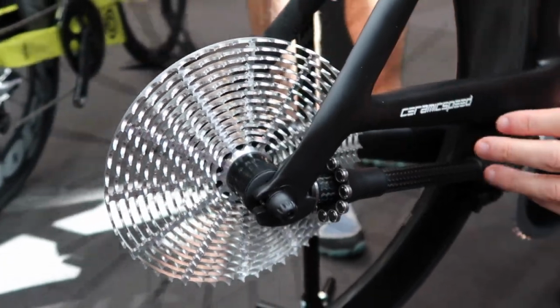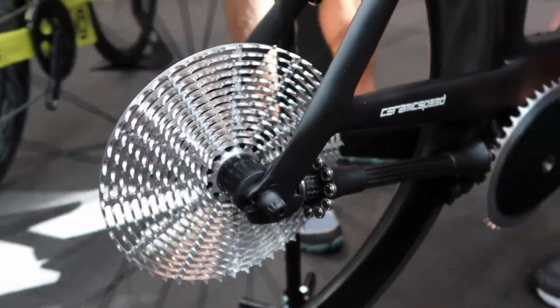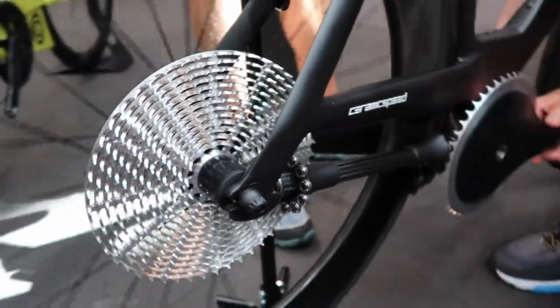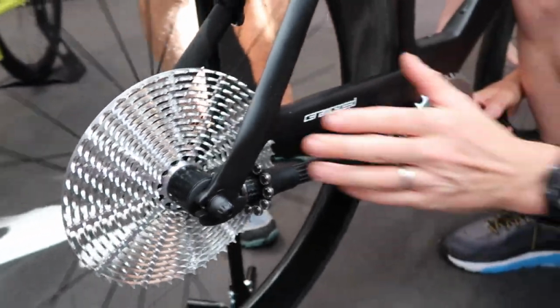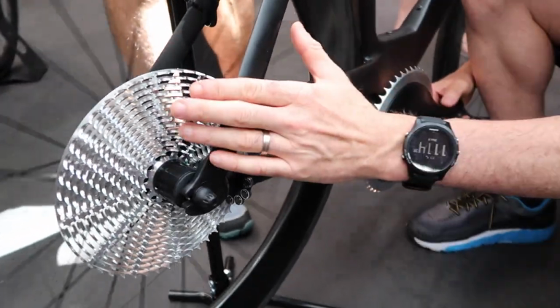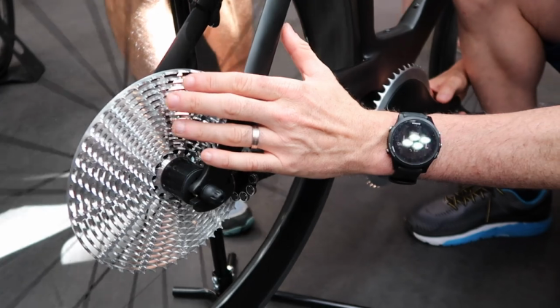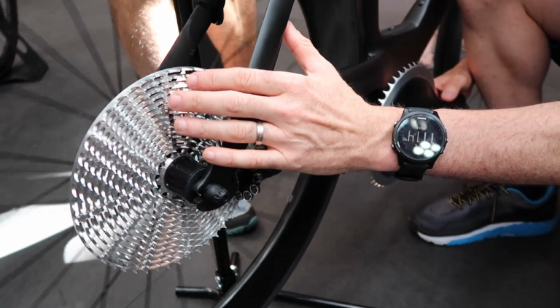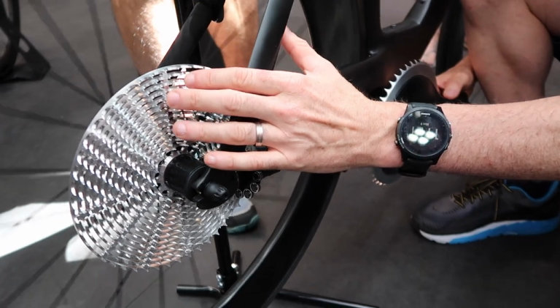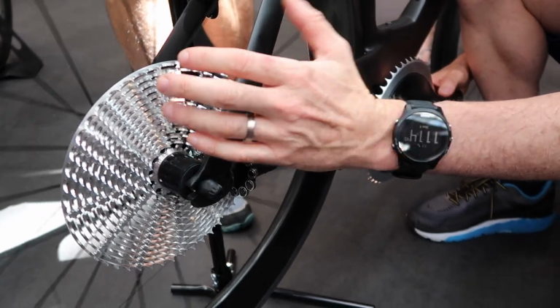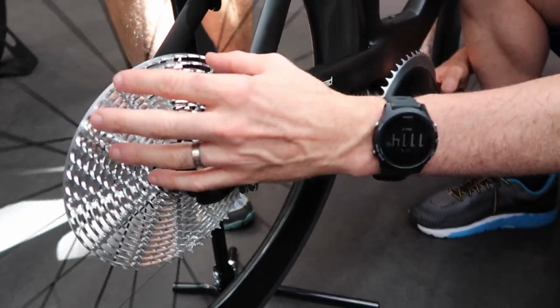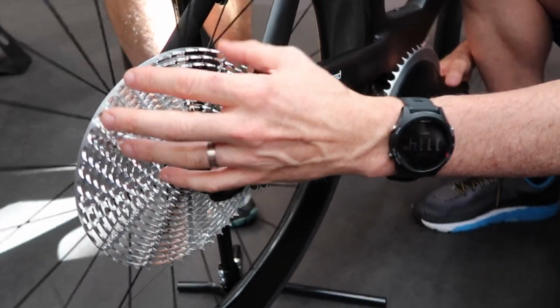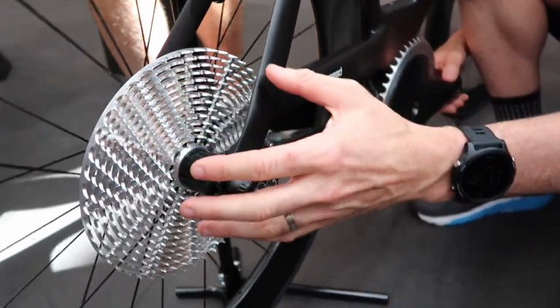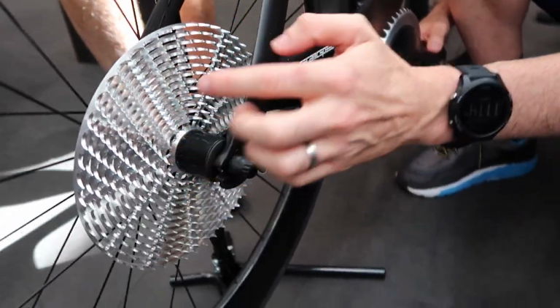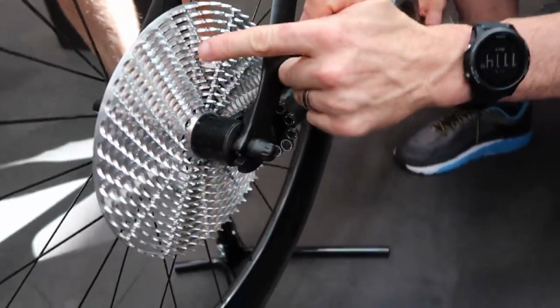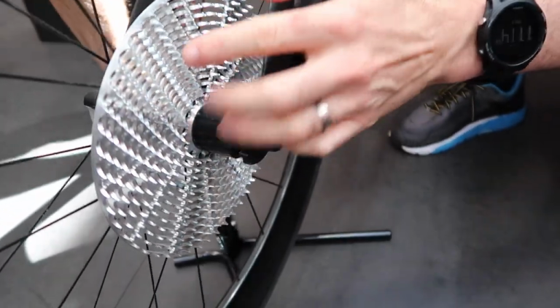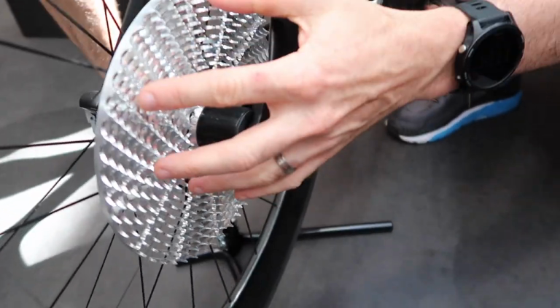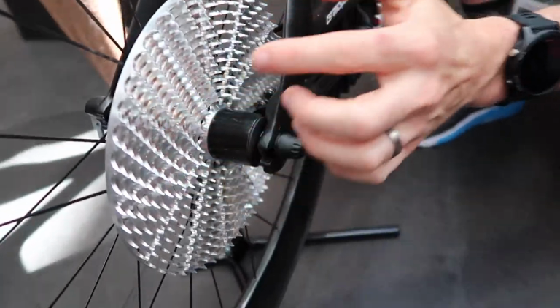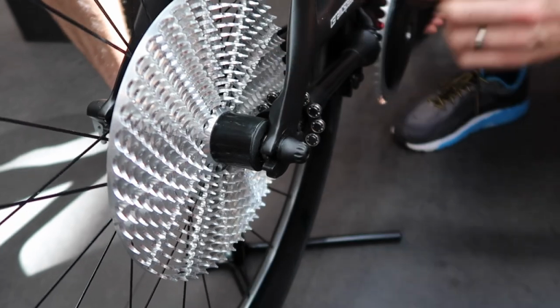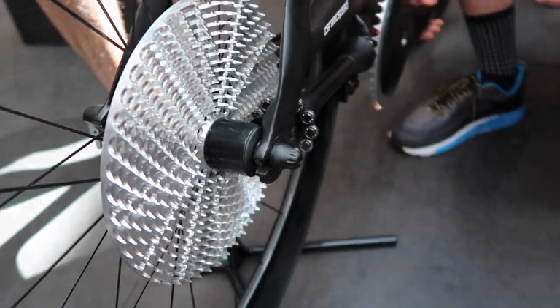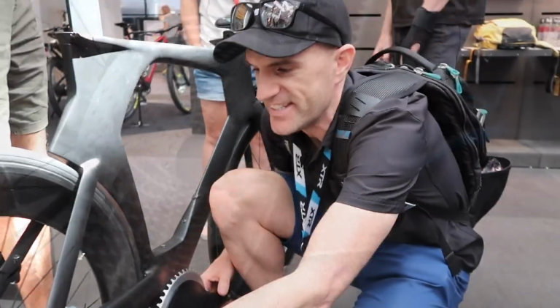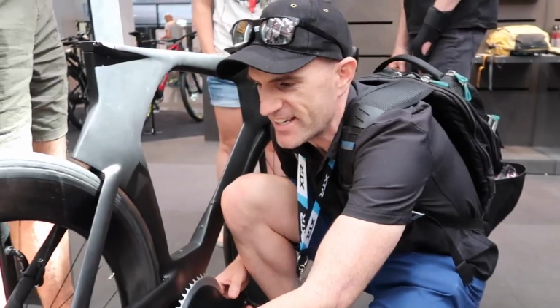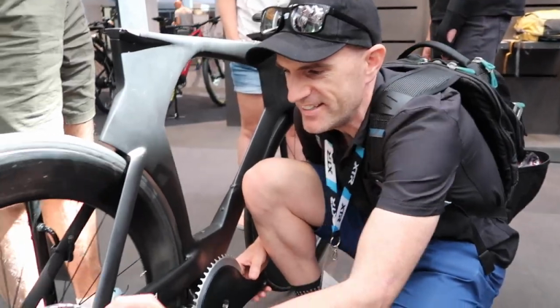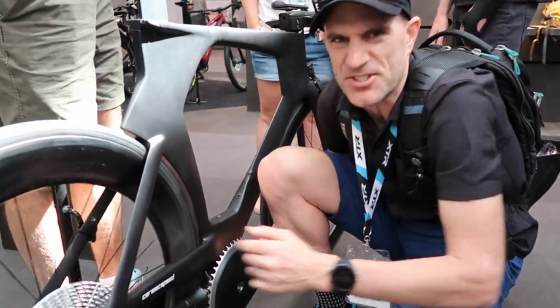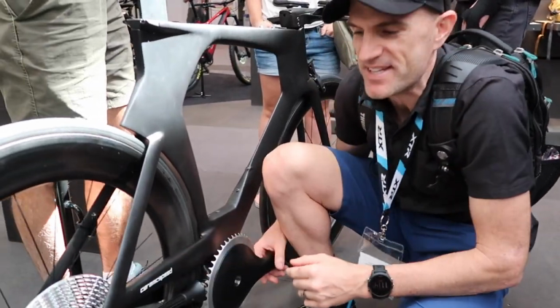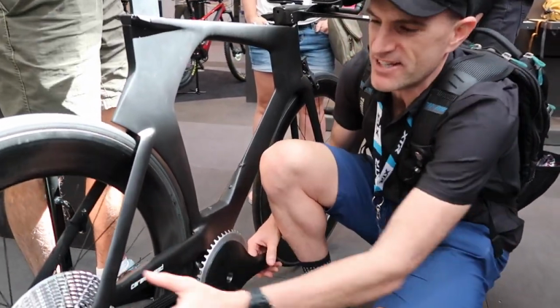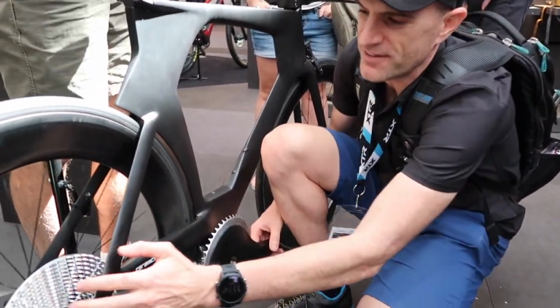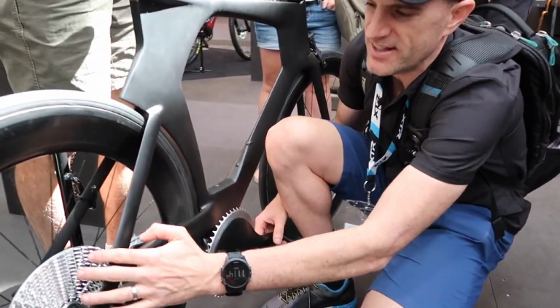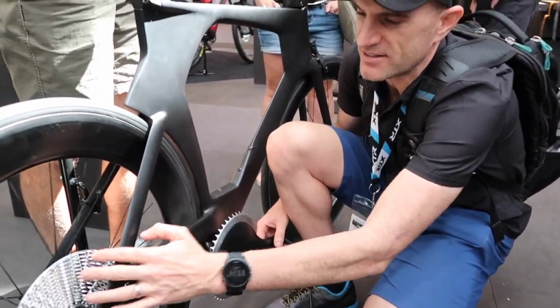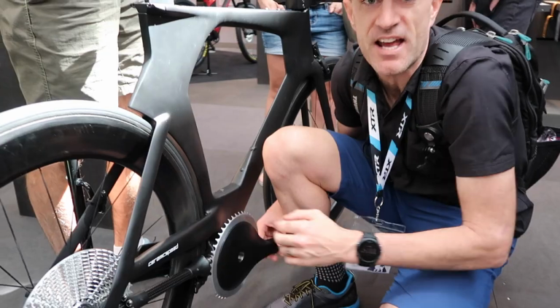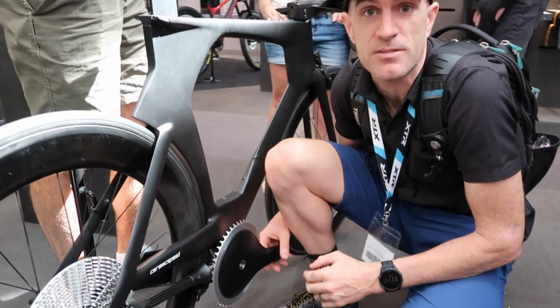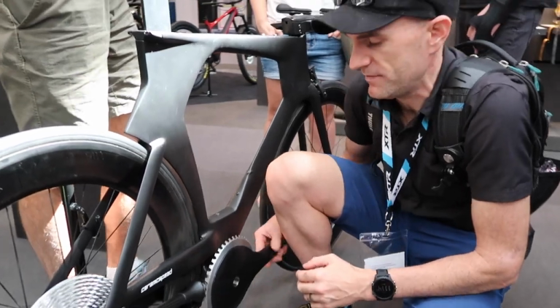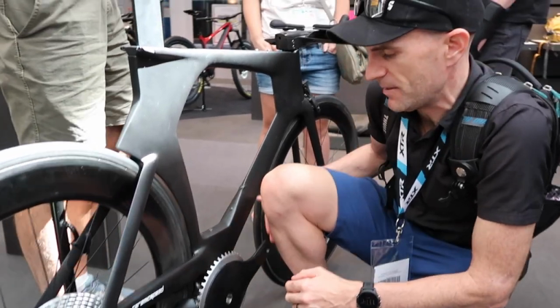I did overhear the guys talking about how long it takes to actually machine that out of one piece of — I guess it's aluminium here. It's about eight hours or so to machine this. This is a little showpiece in itself, and good for salads as well for the family.